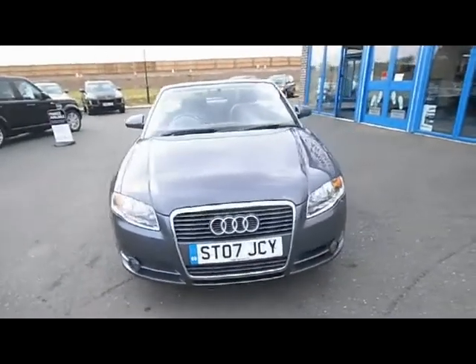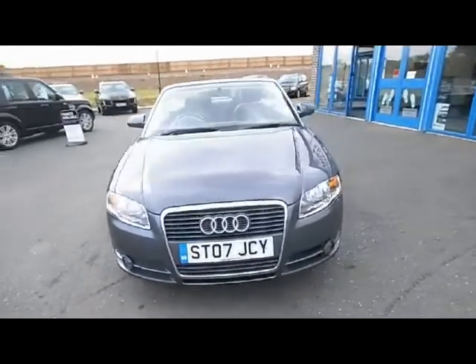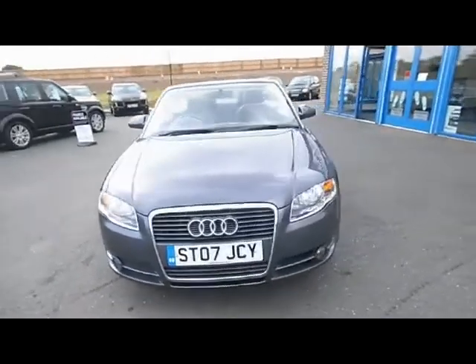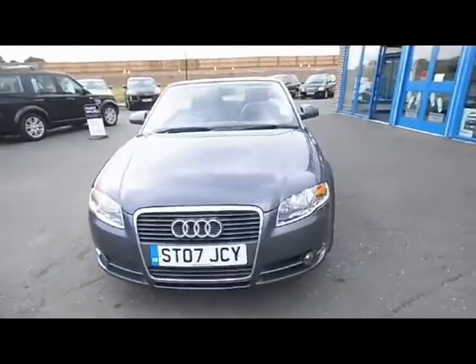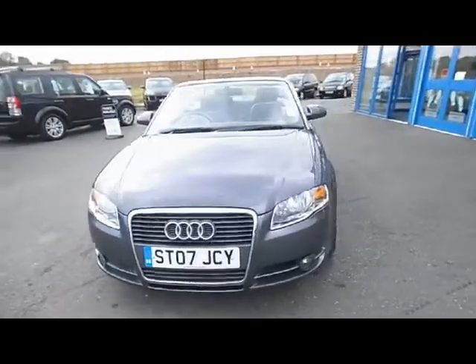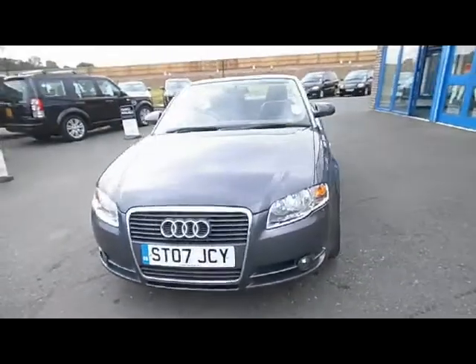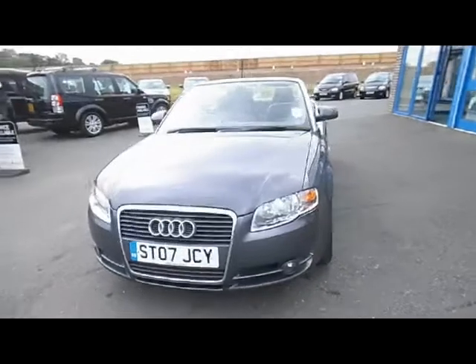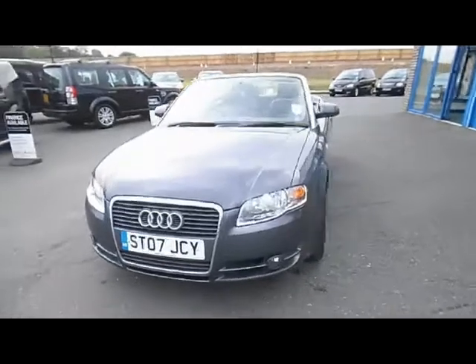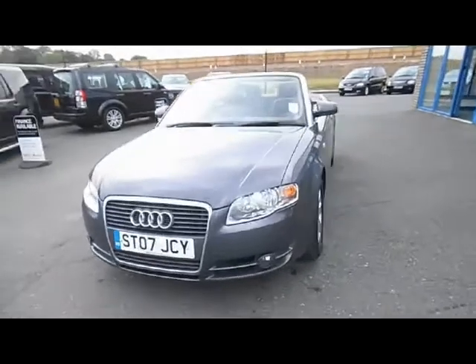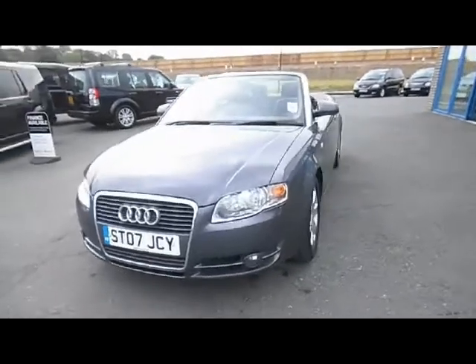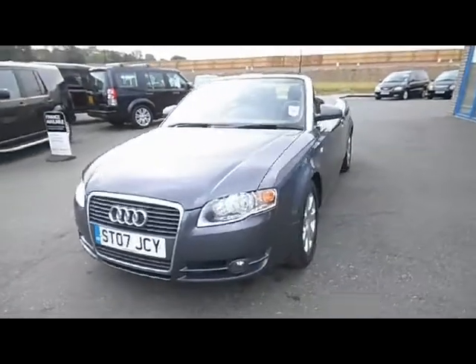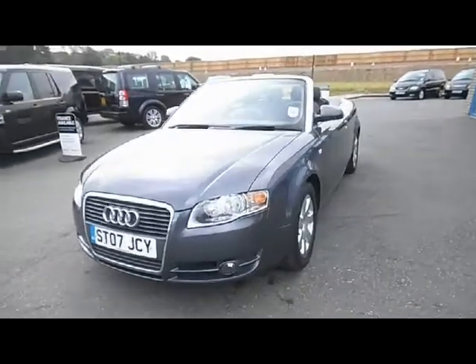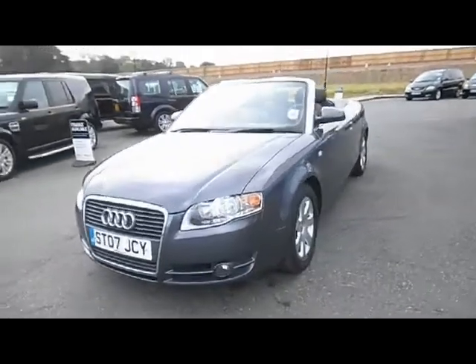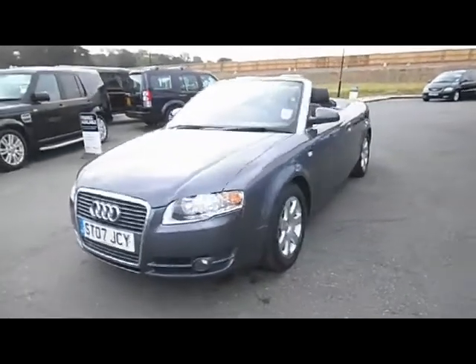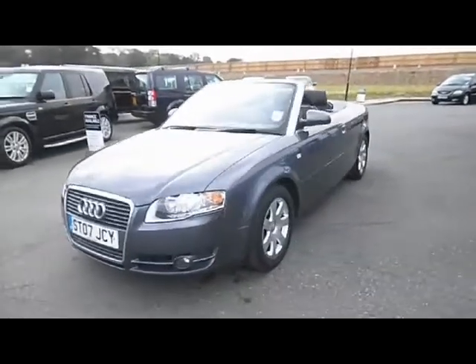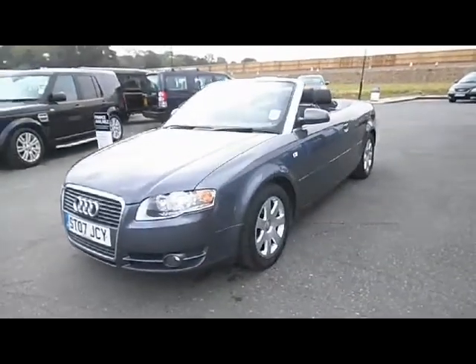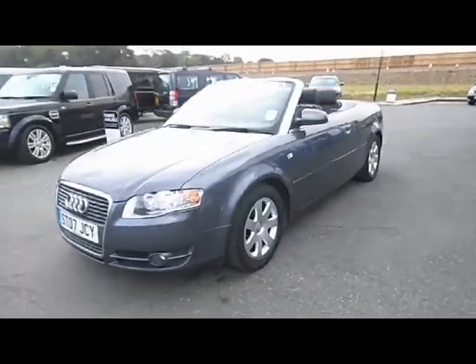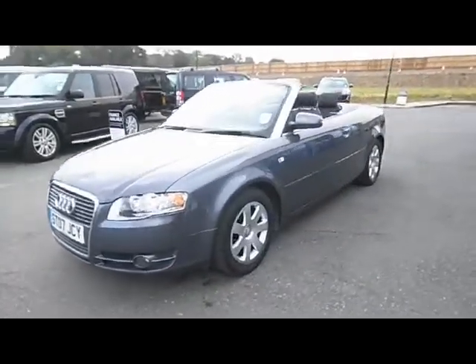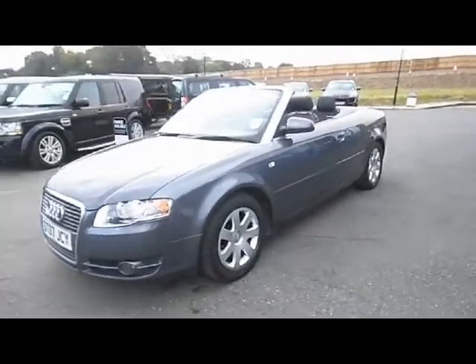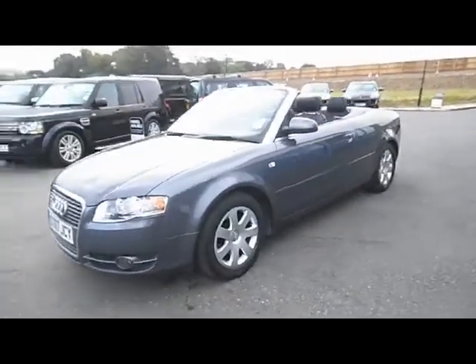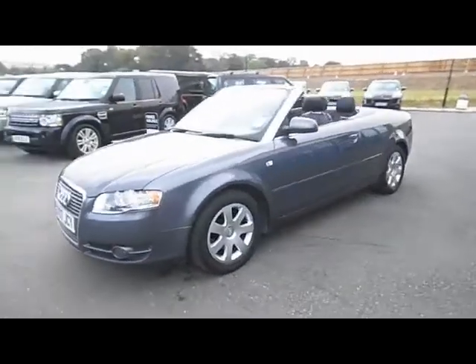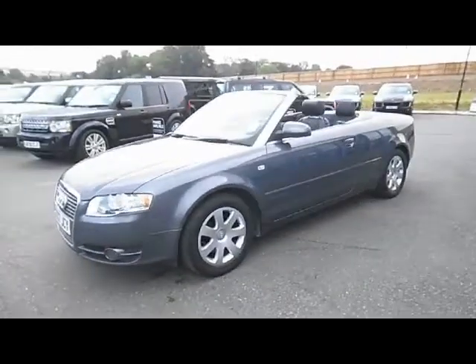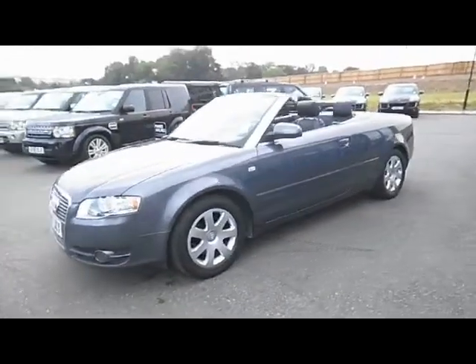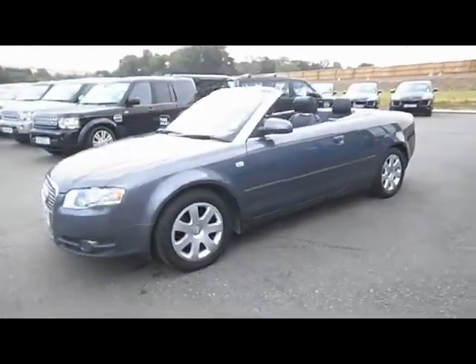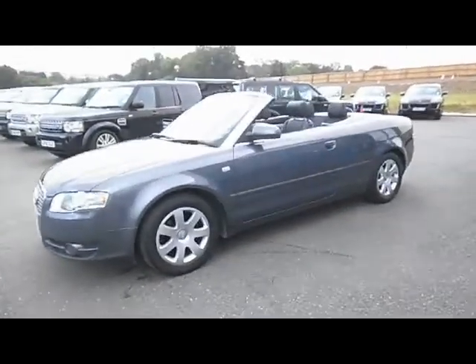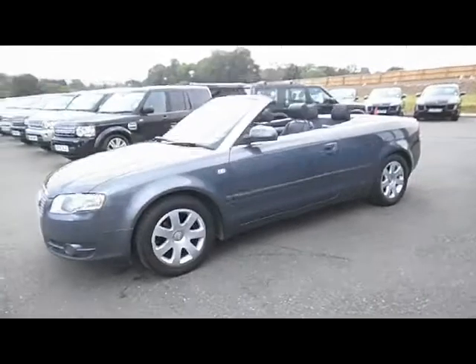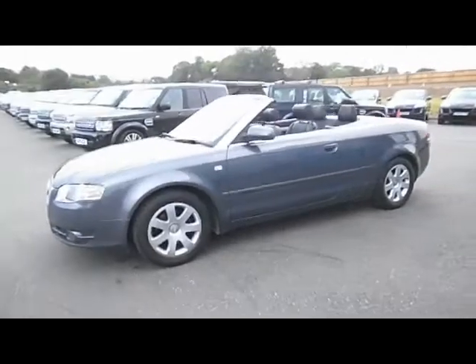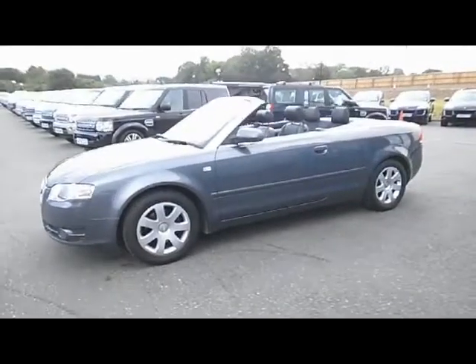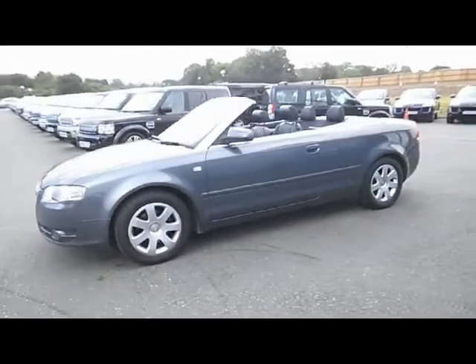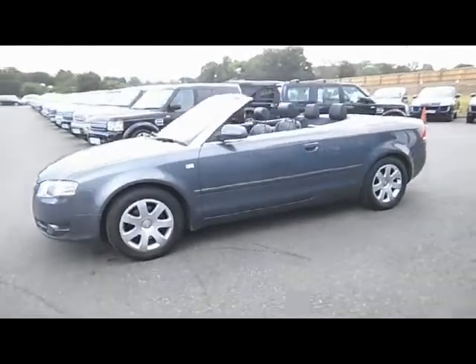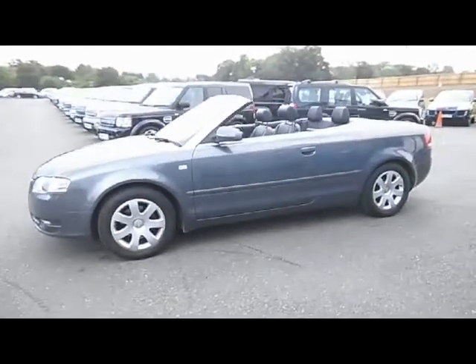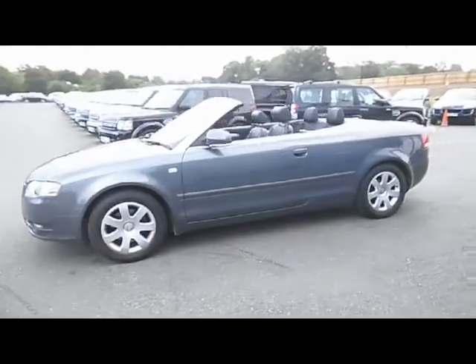Let's have a look at this Audi A4. This is a 2.0L TDI manual diesel cabriolet.